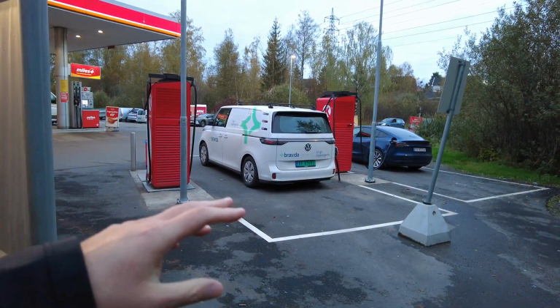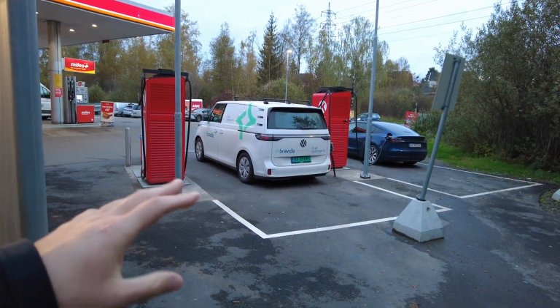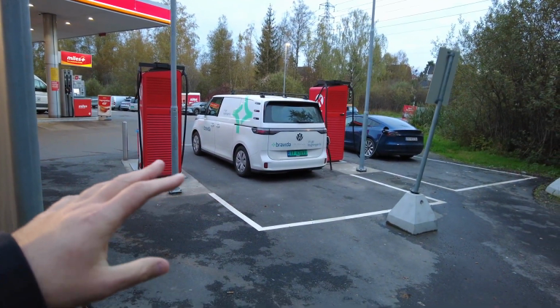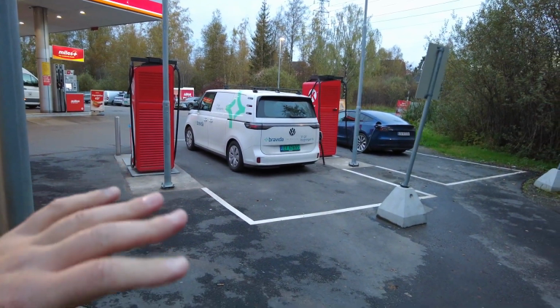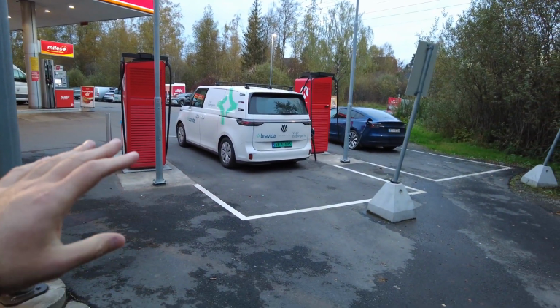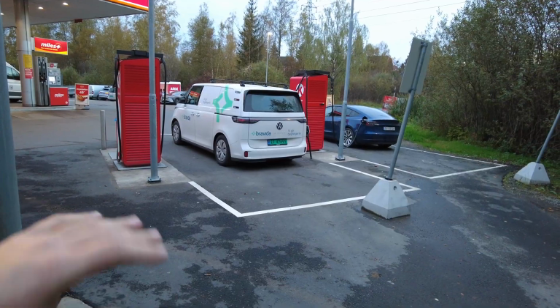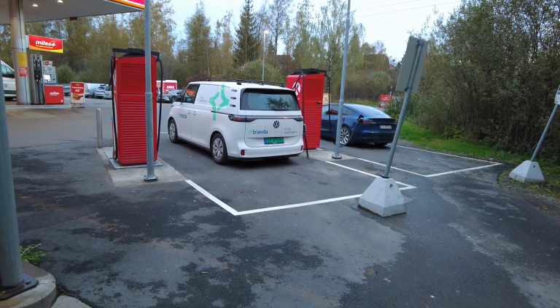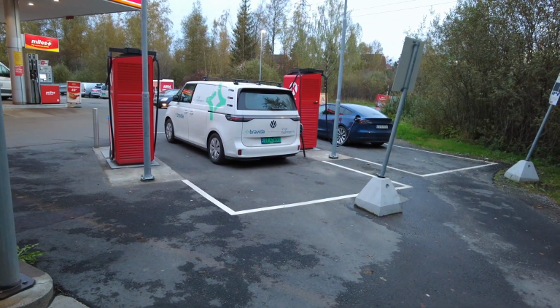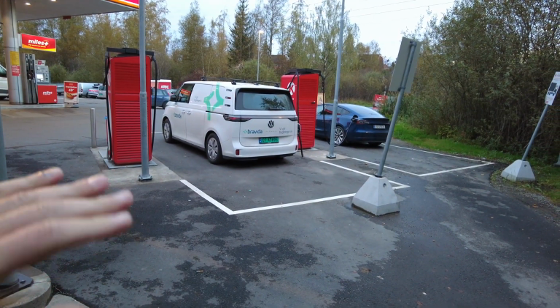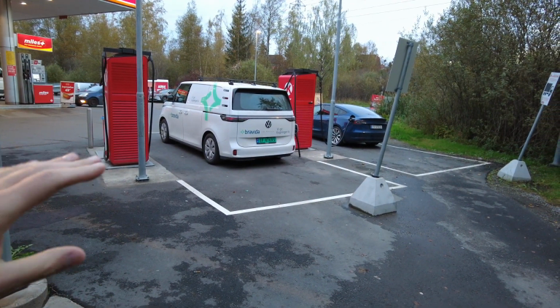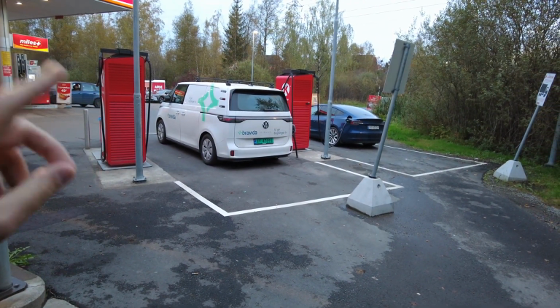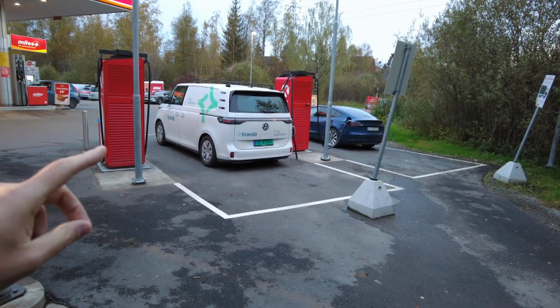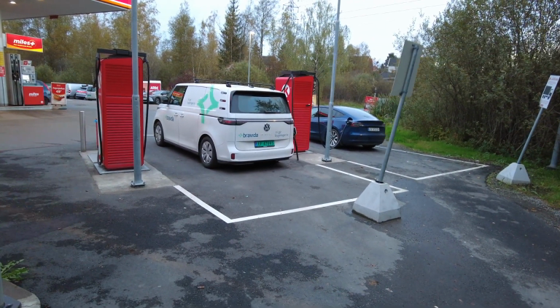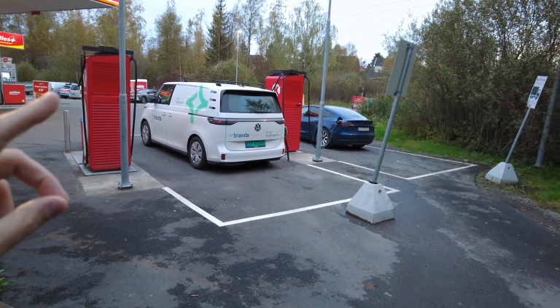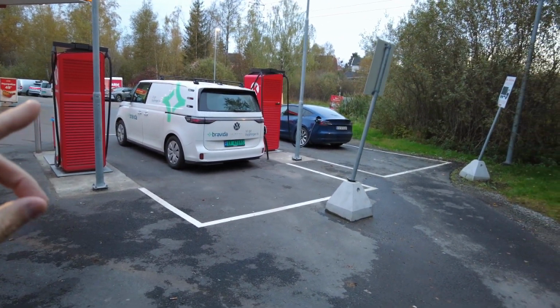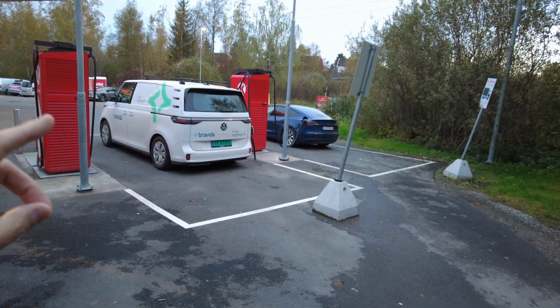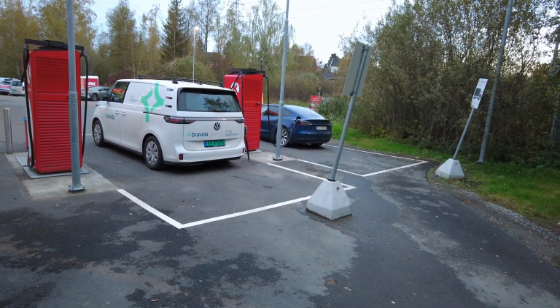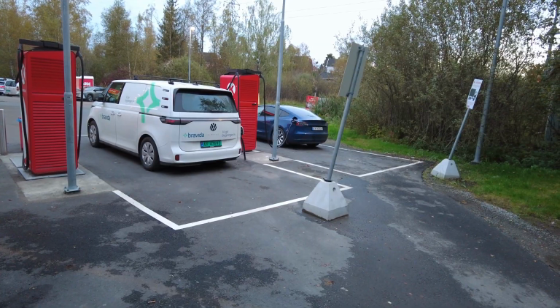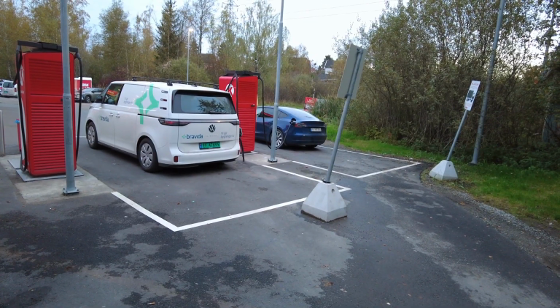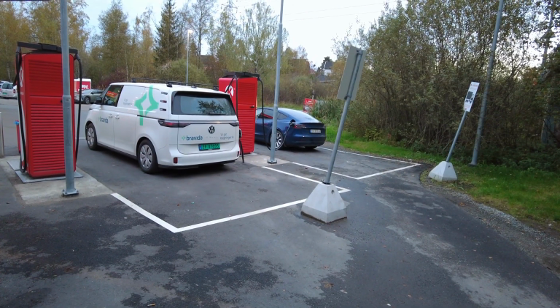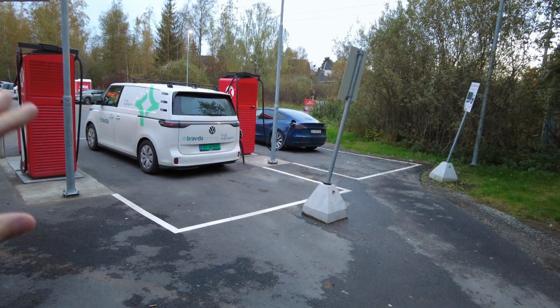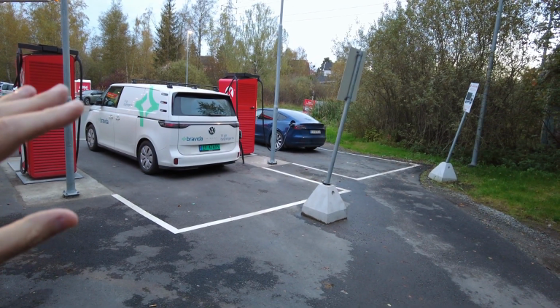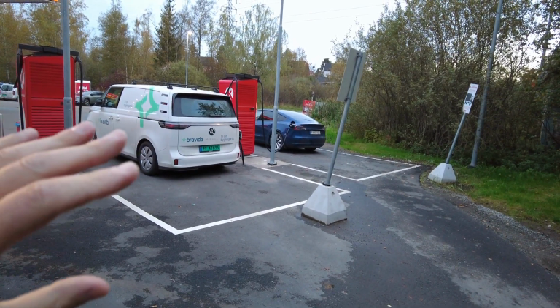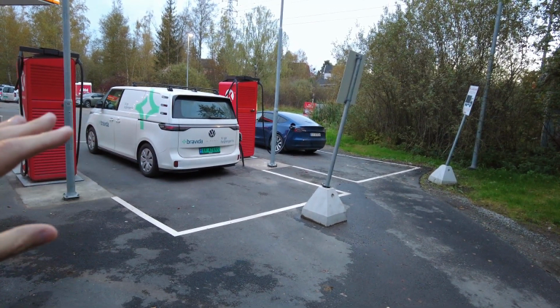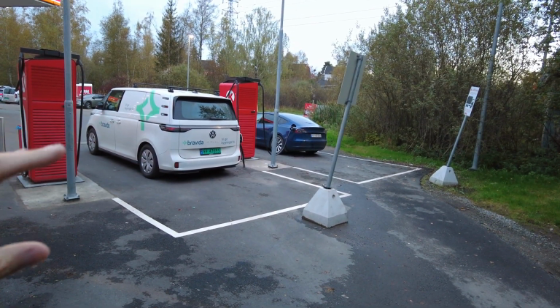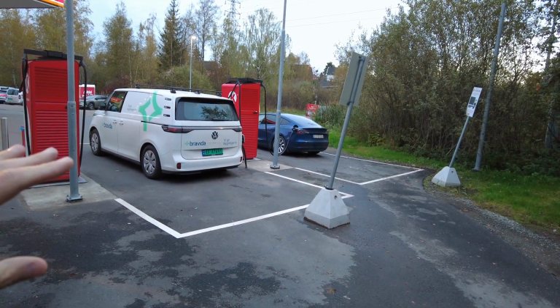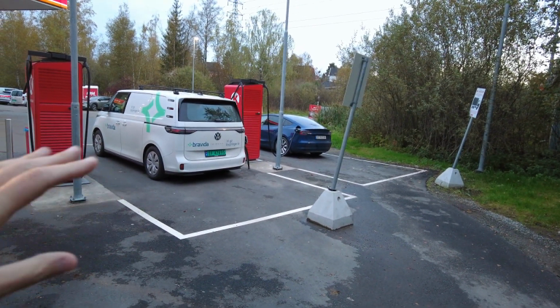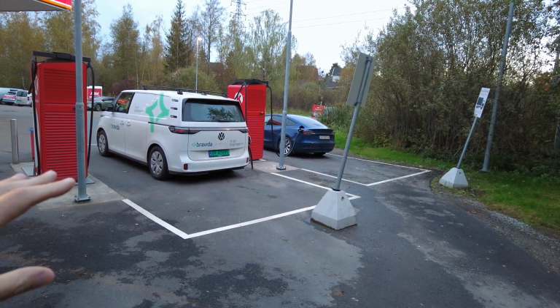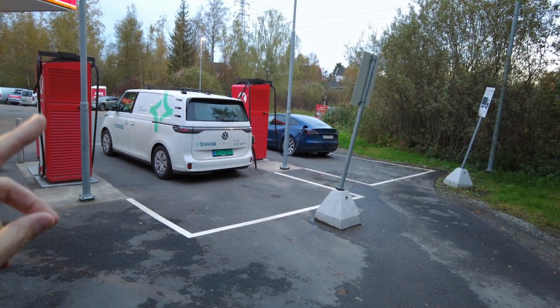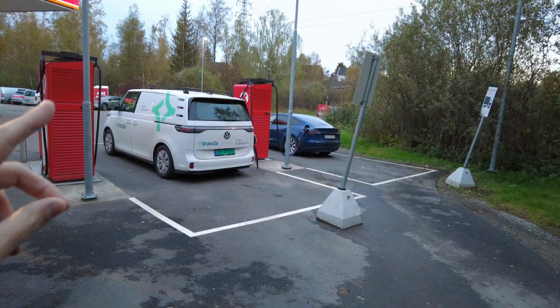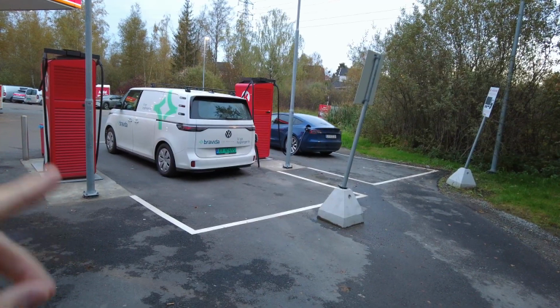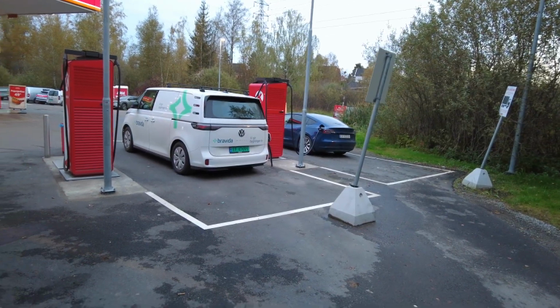And these ID Buzzes are everywhere here - absolutely everywhere. I've never seen so many ID Buzzes in my life. And for those saying that they're a failure, well maybe in the North American market, but definitely not here. These are everywhere.